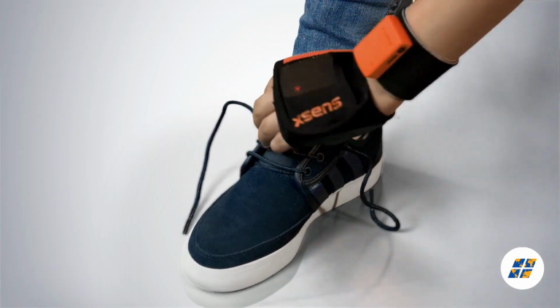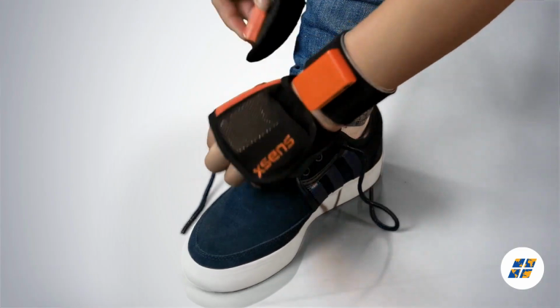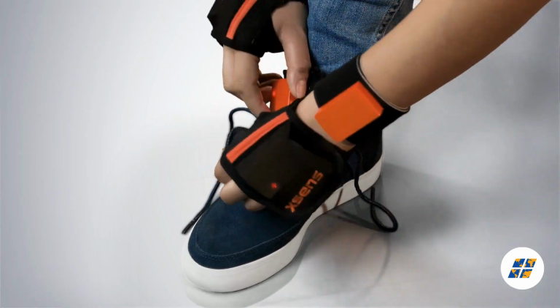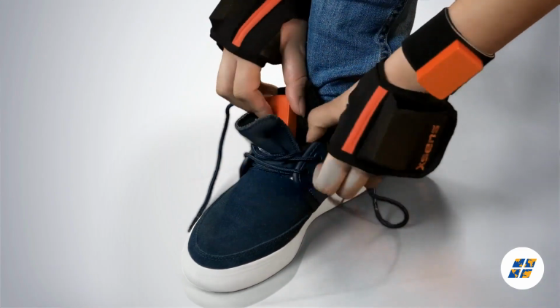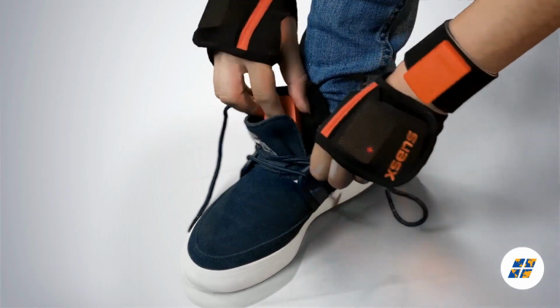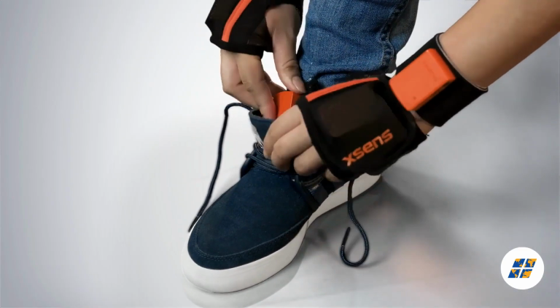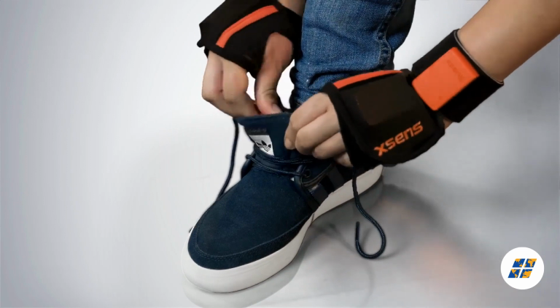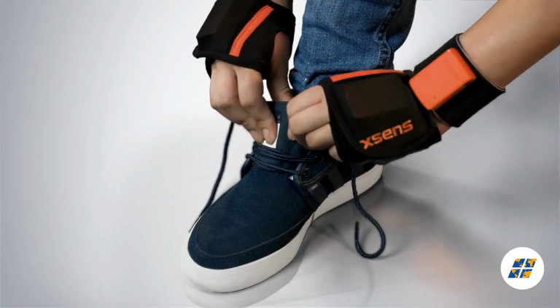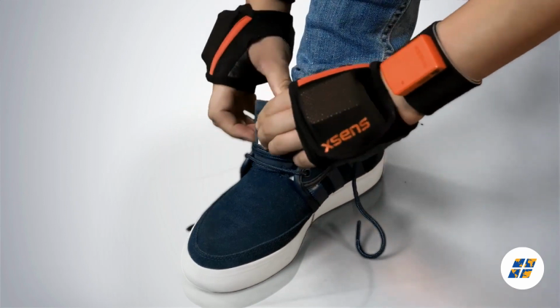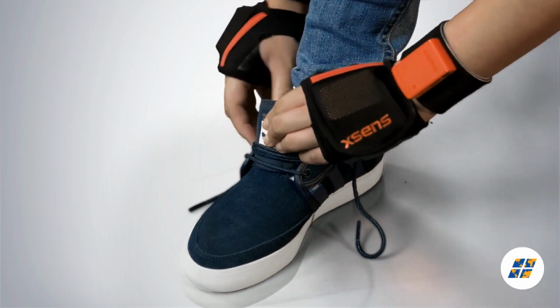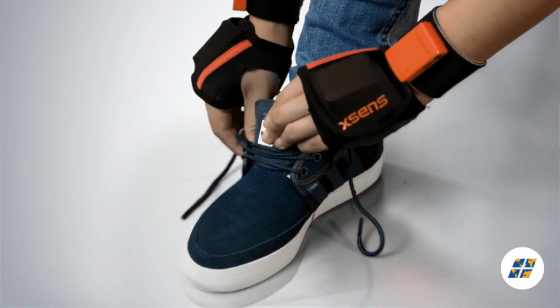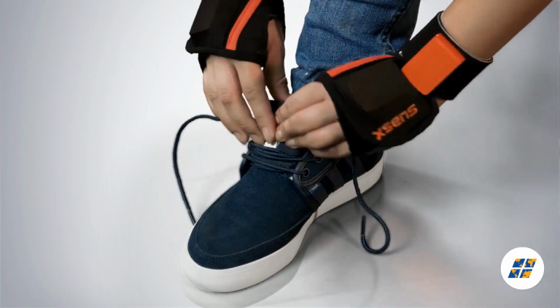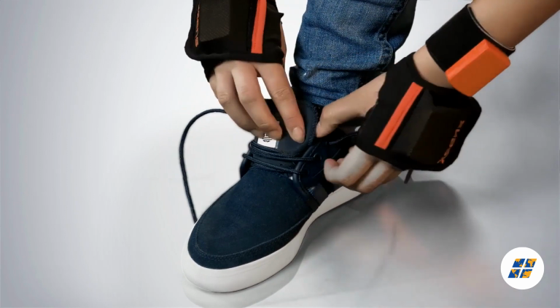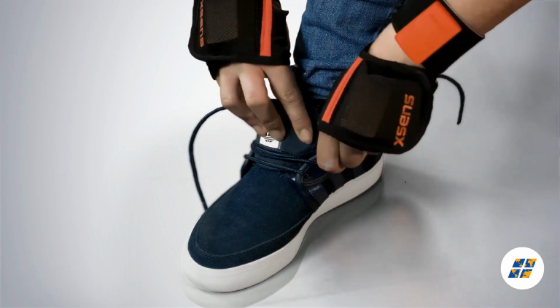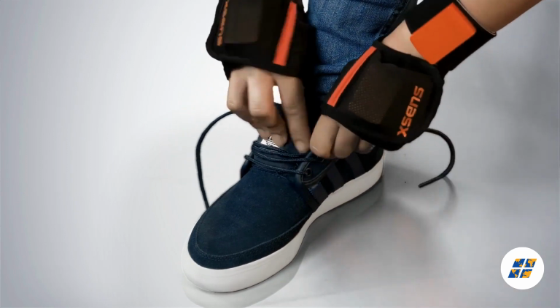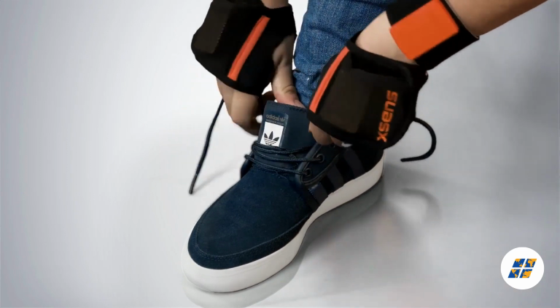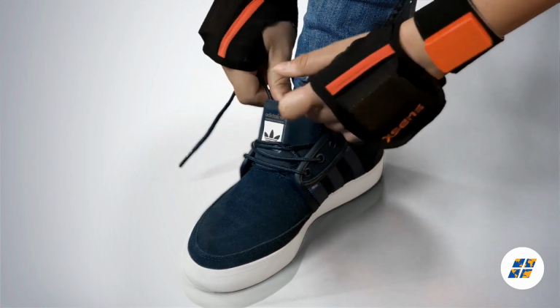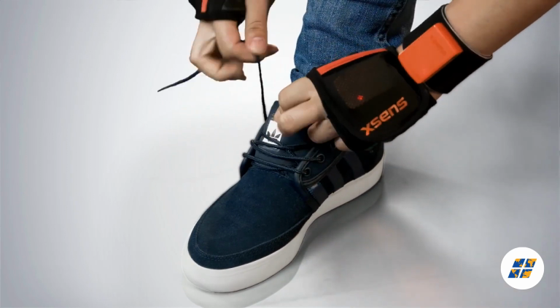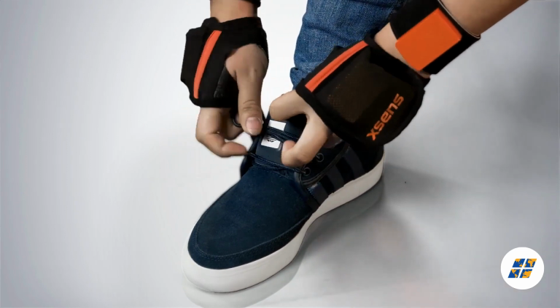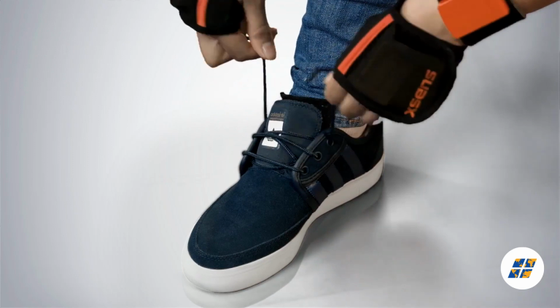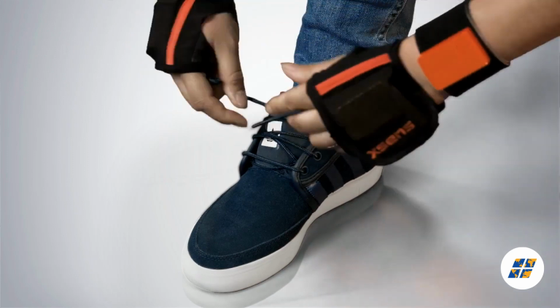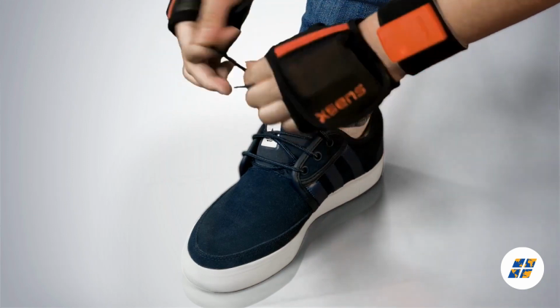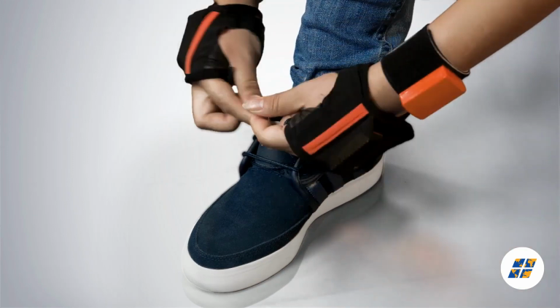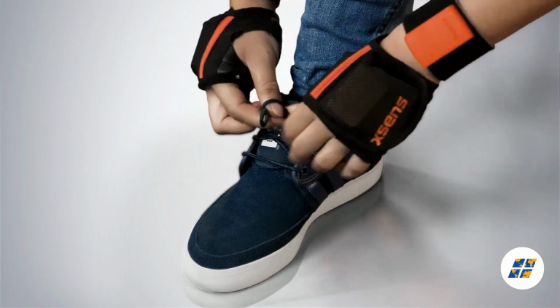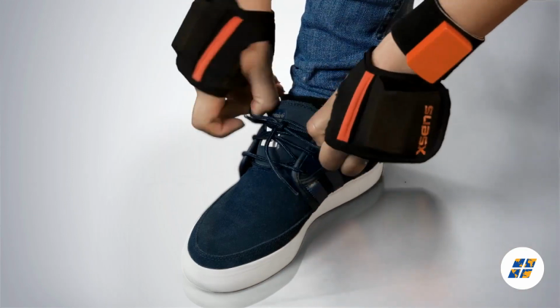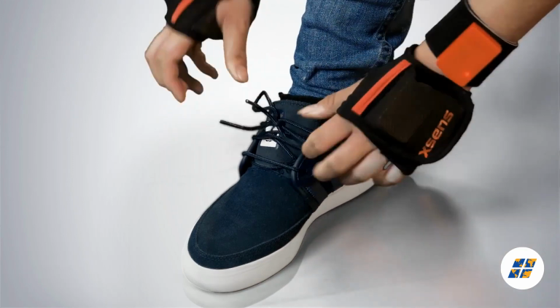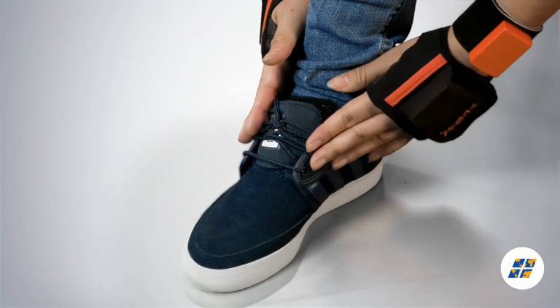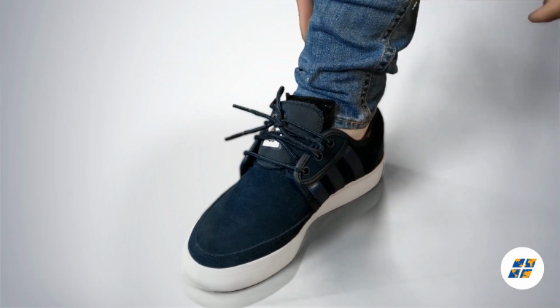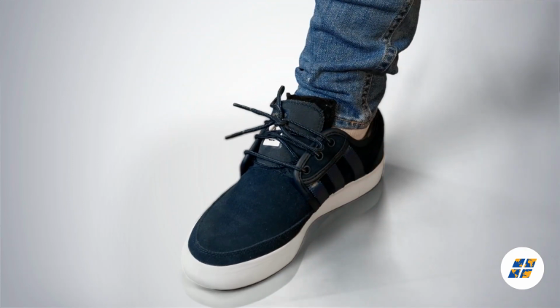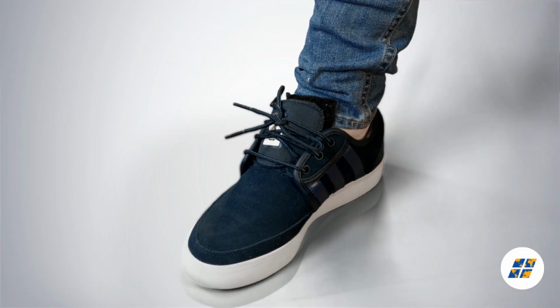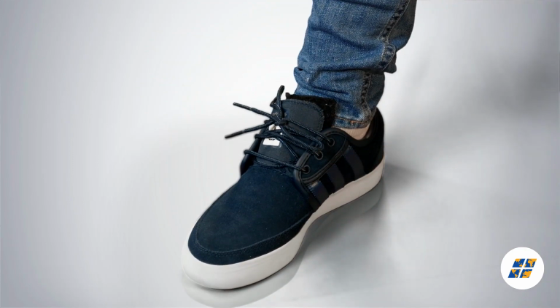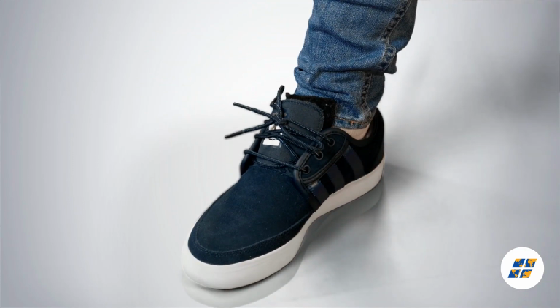Unlace the shoe and place the shoe pad with motion tracker deep under the shoe tongue. Make sure the laces prevent the motion tracker from shifting within the shoe. Repeat the same process for the opposite leg.